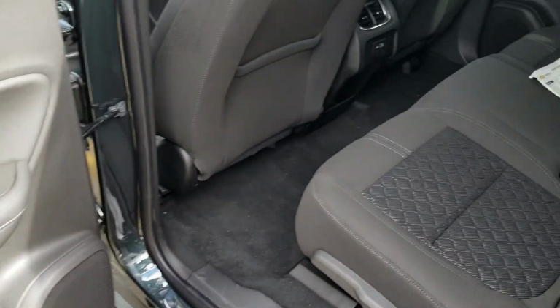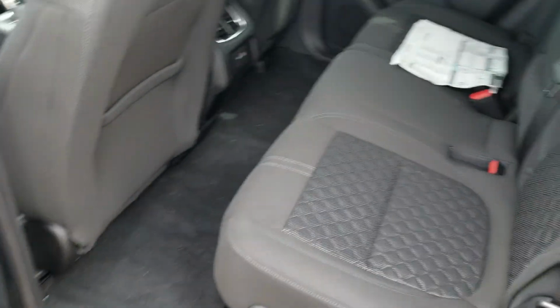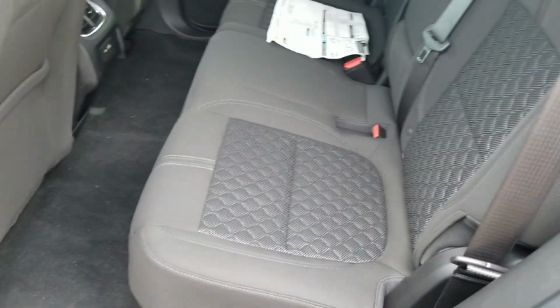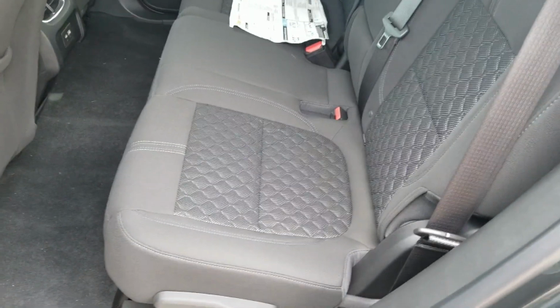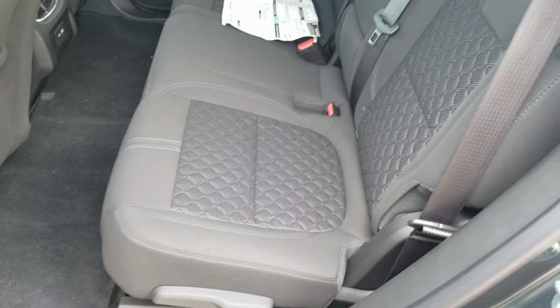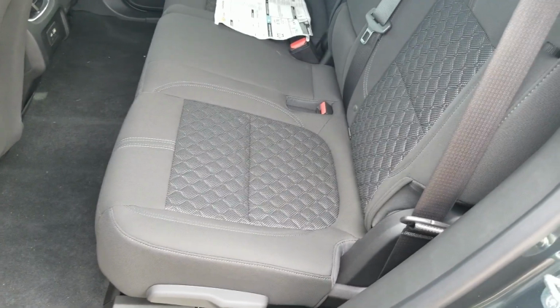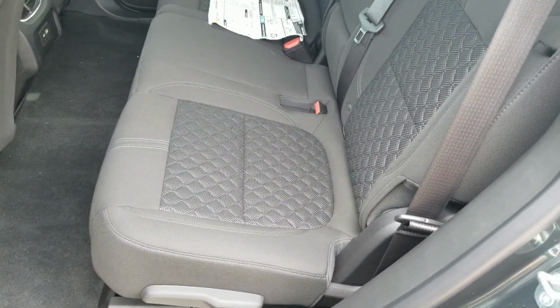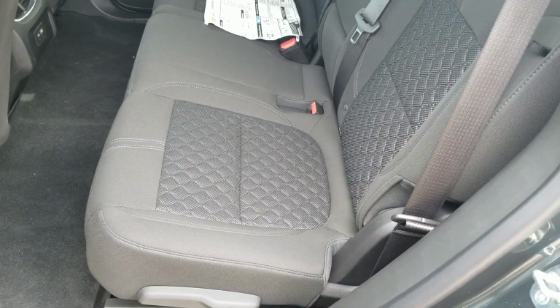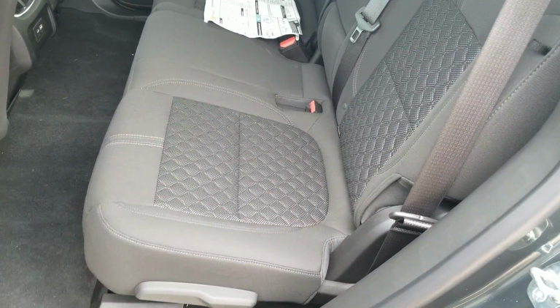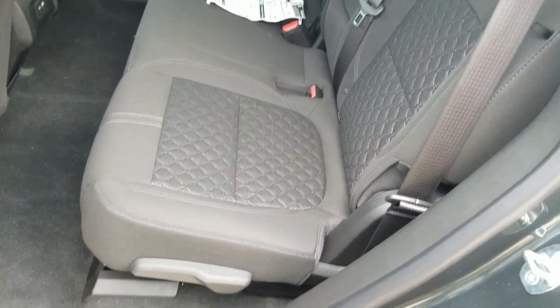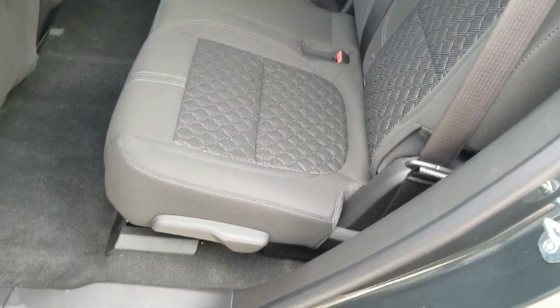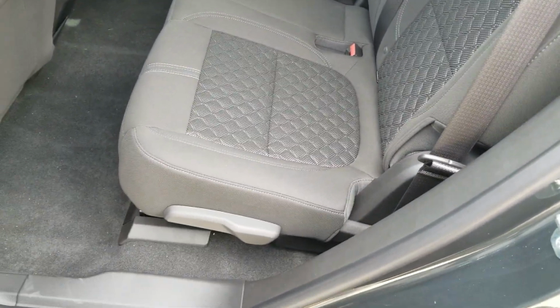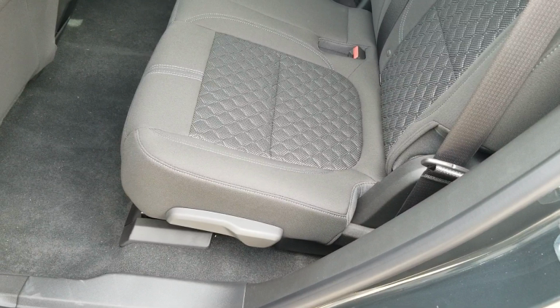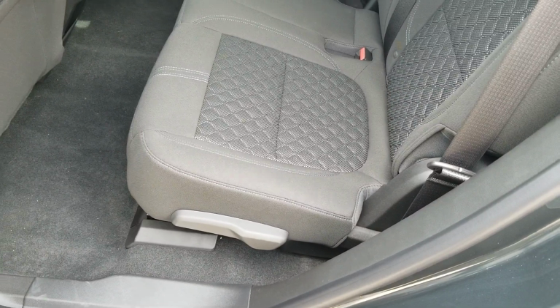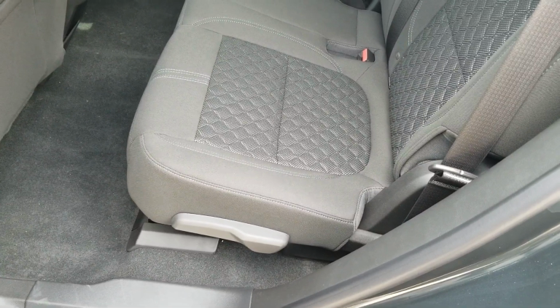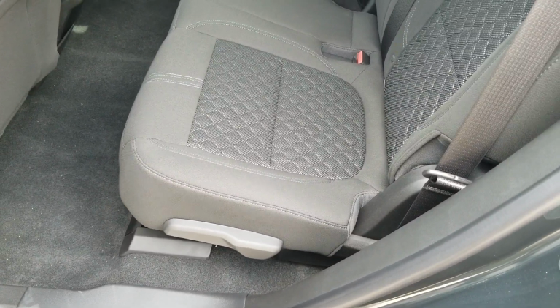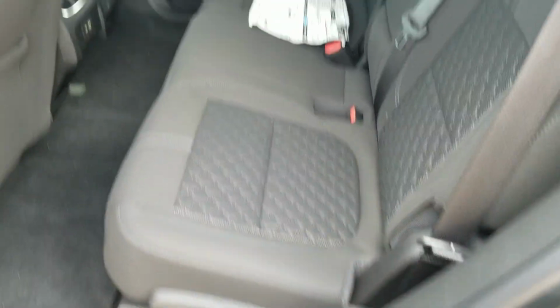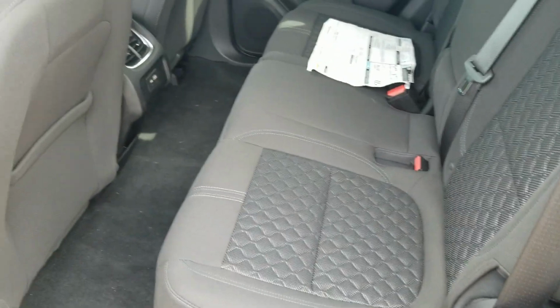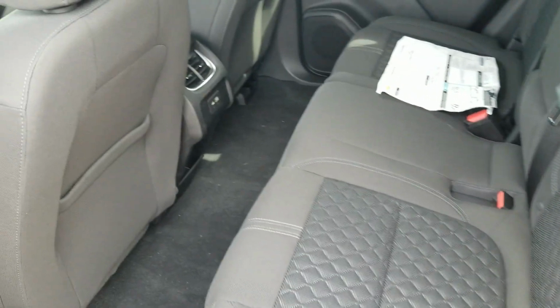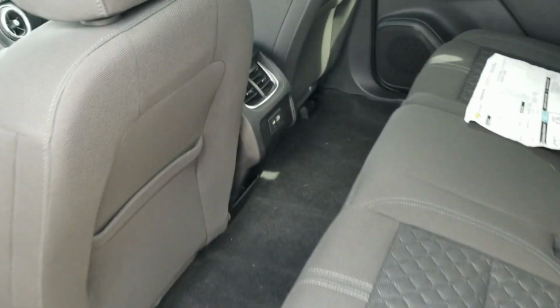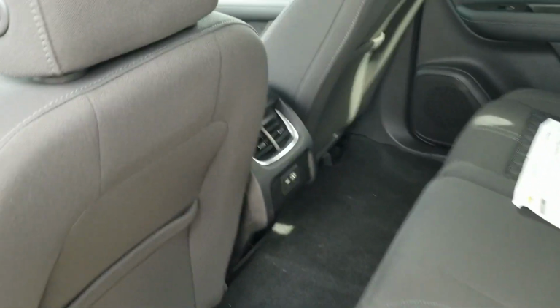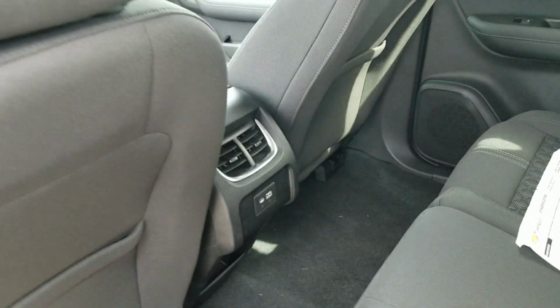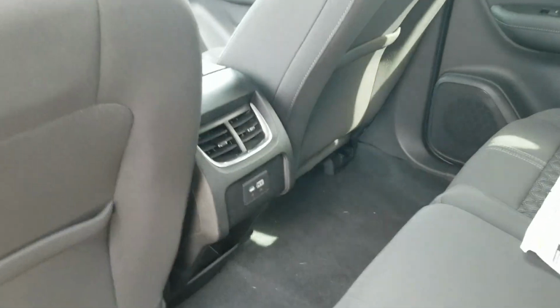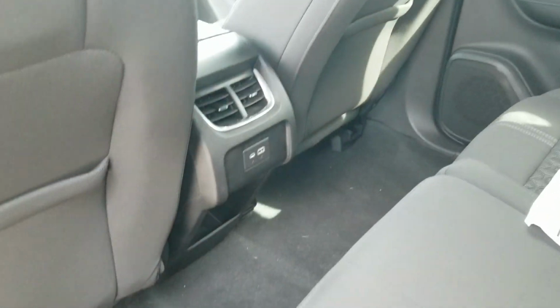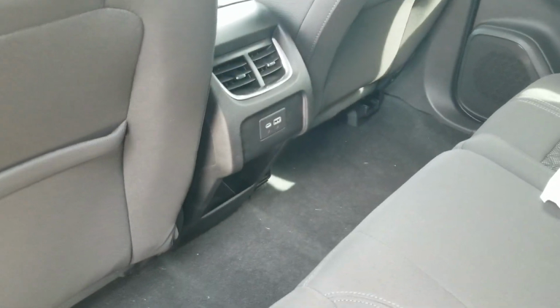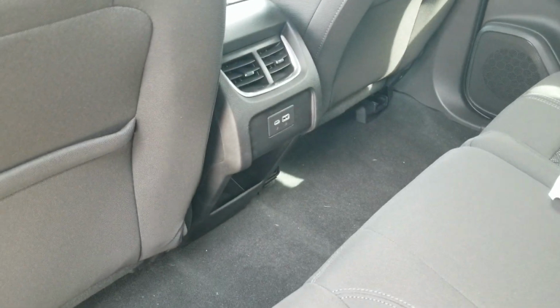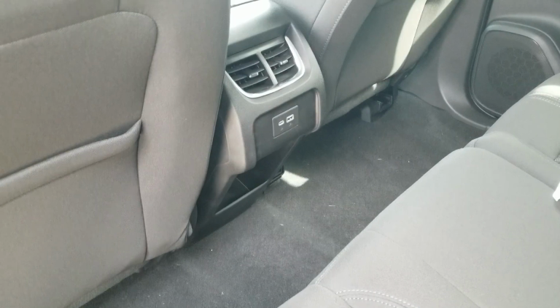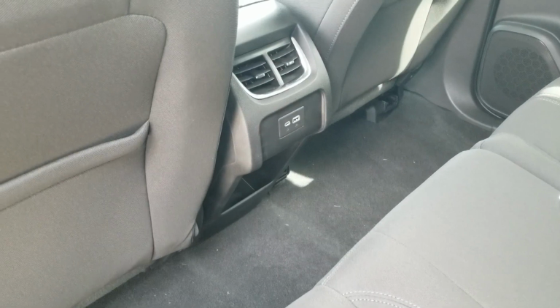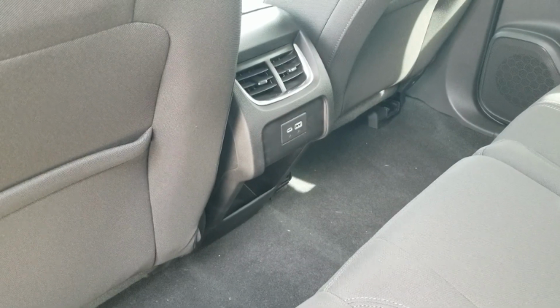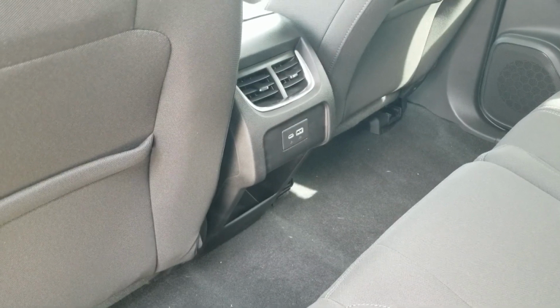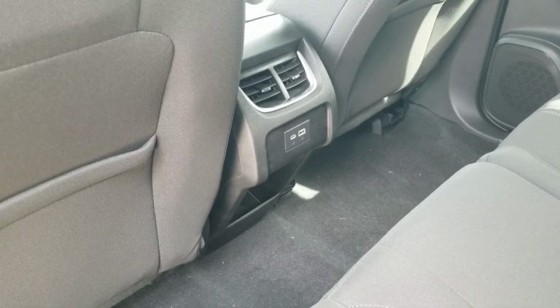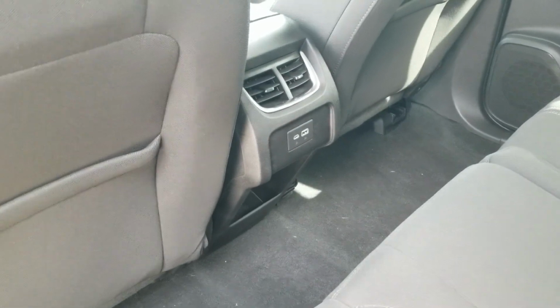The back seats do move forward and backward and they even recline a little bit in case you want to get comfortable back here. You've also got AC and charge points back here.